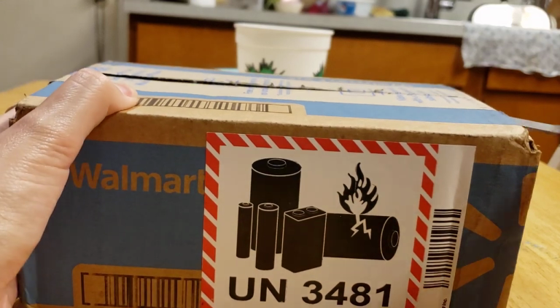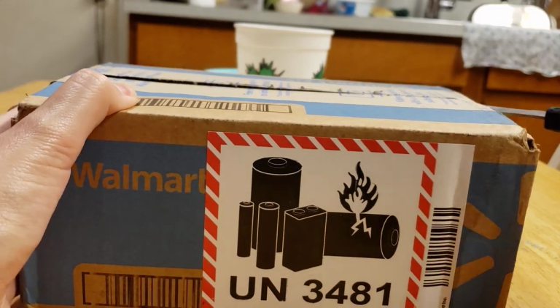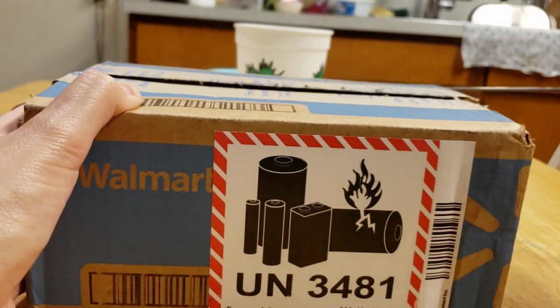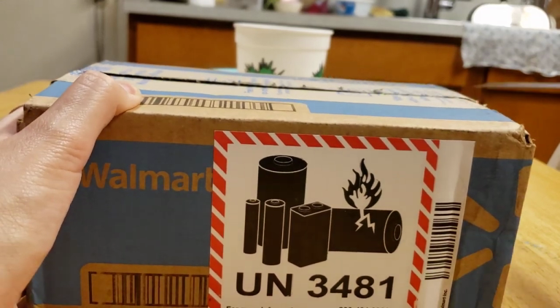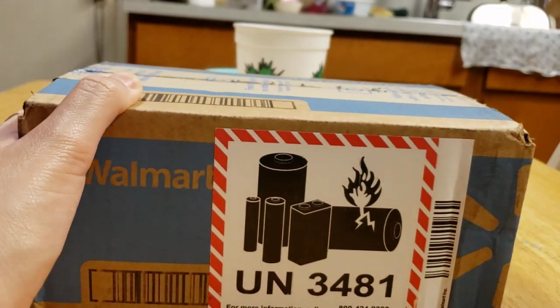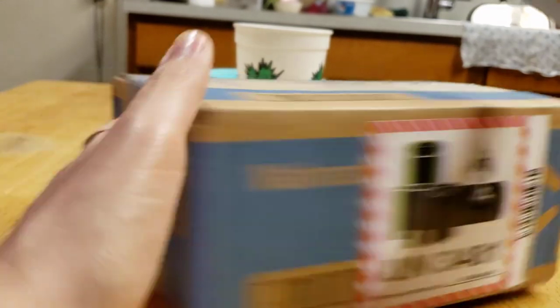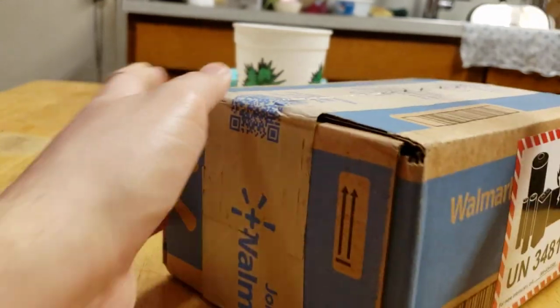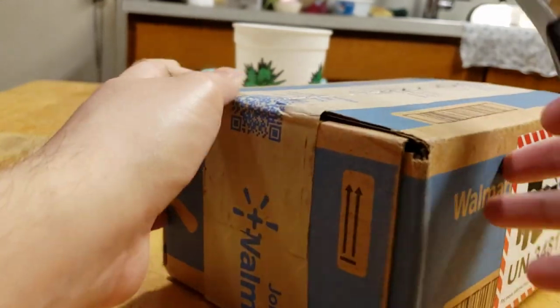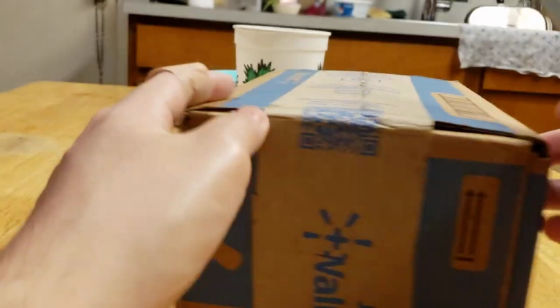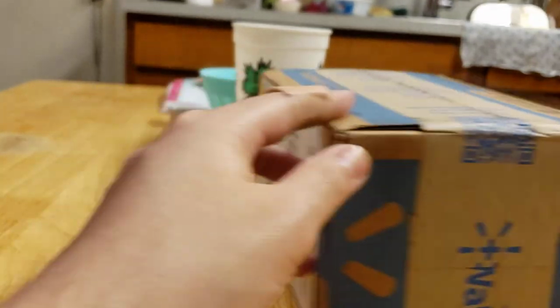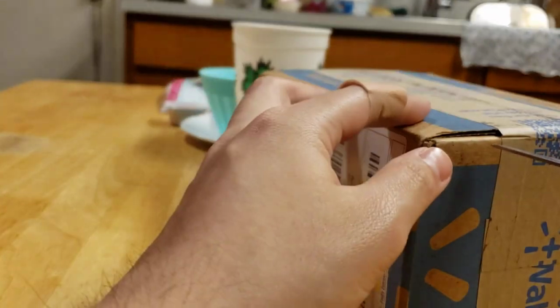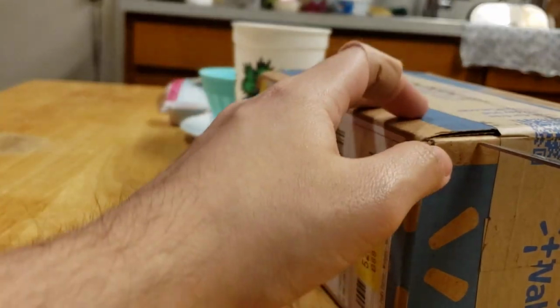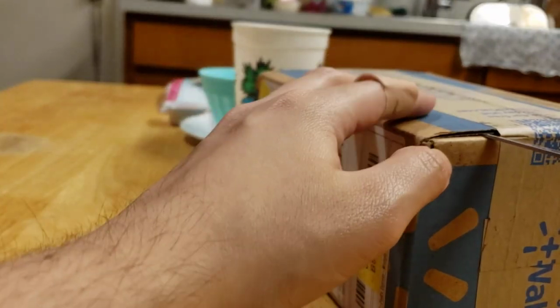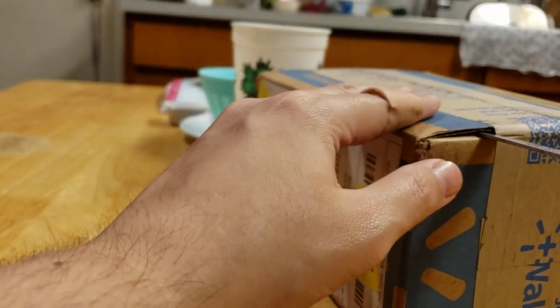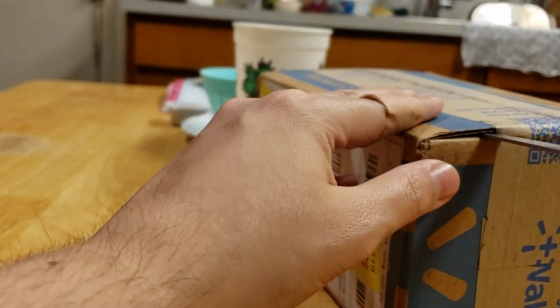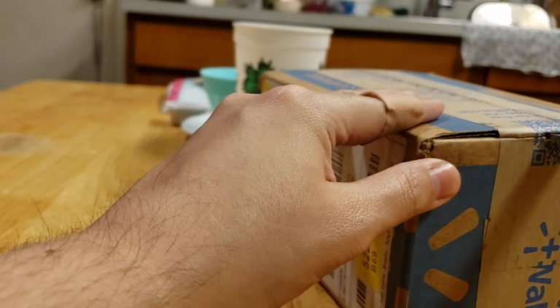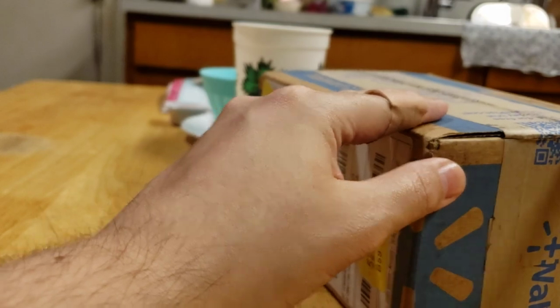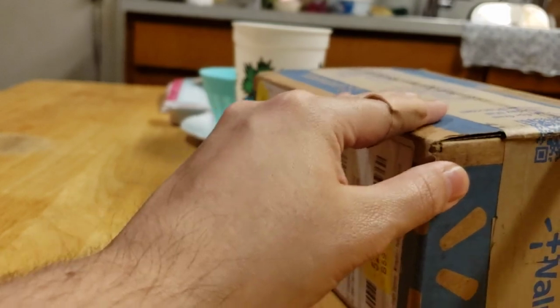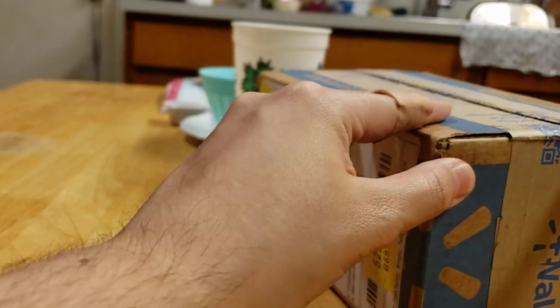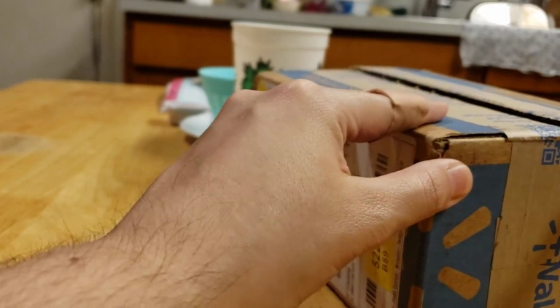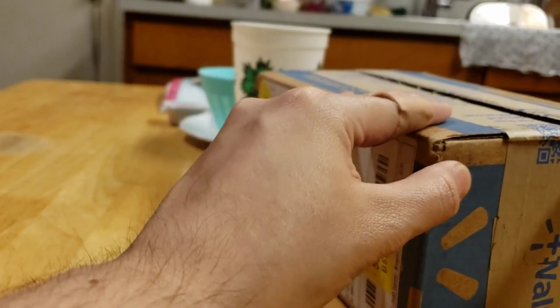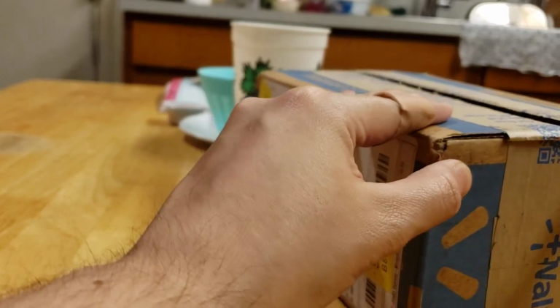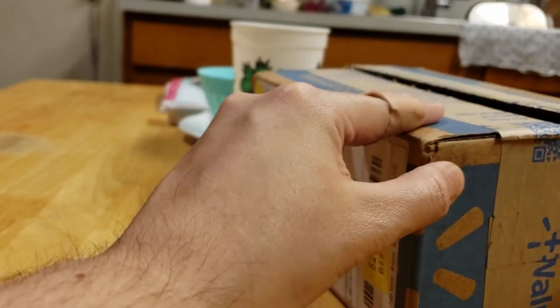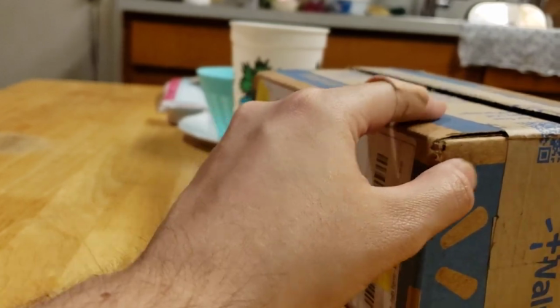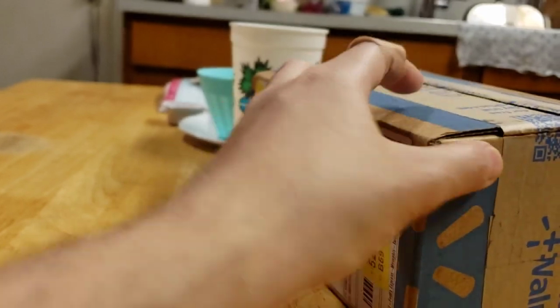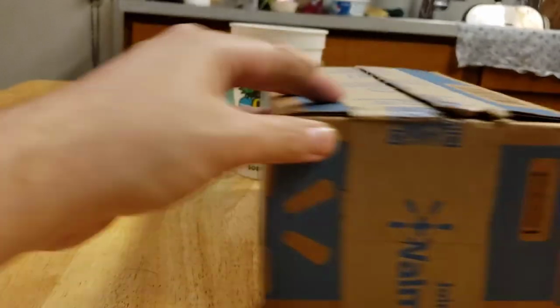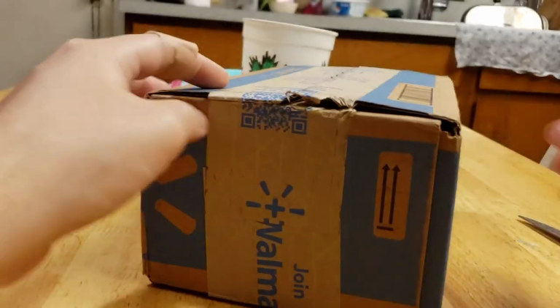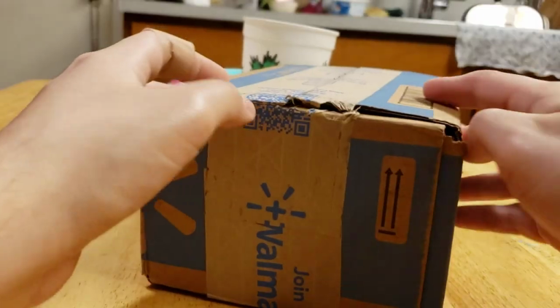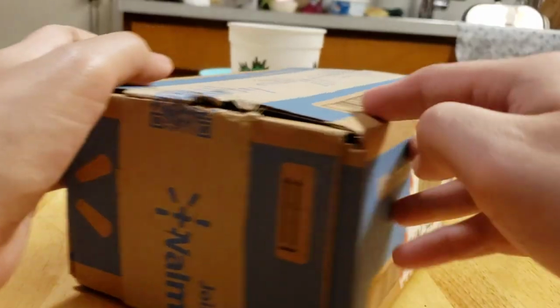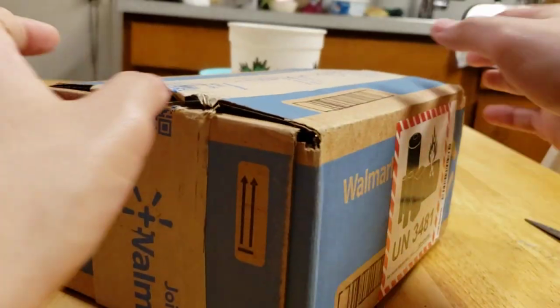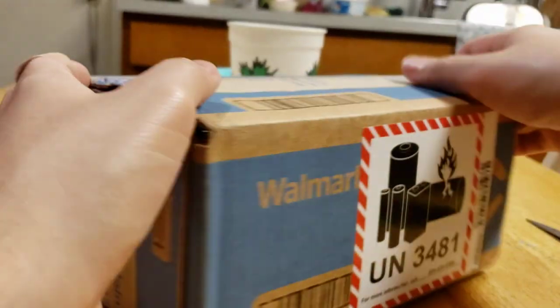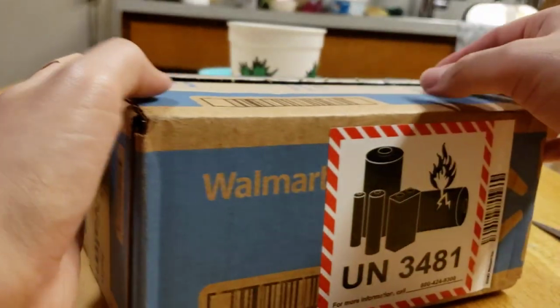As always, shout out to Walmart. Always cool. Great packaging. Love it. Recyclable too, because it's caca brown.